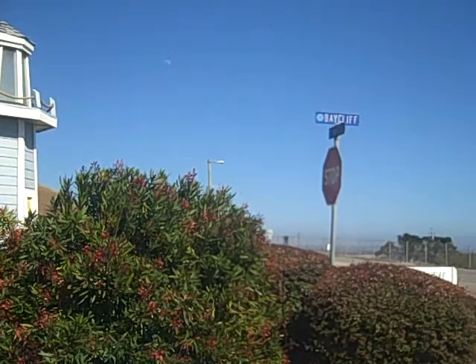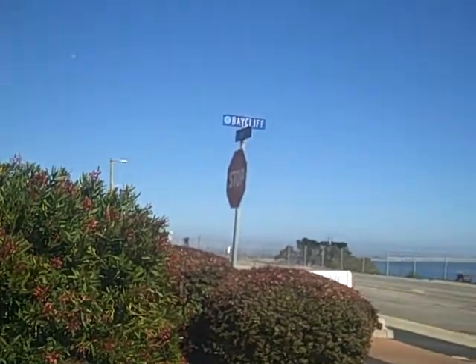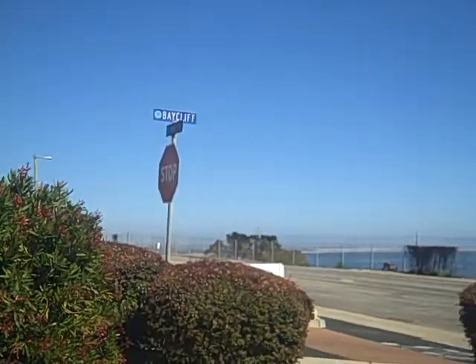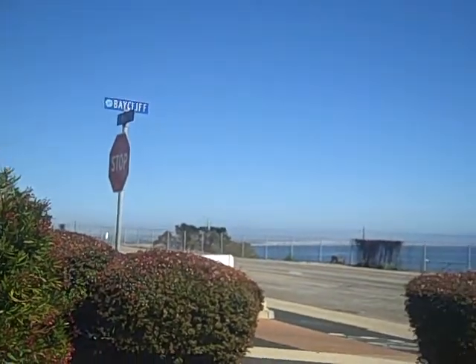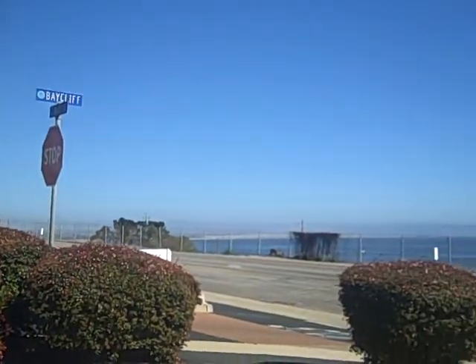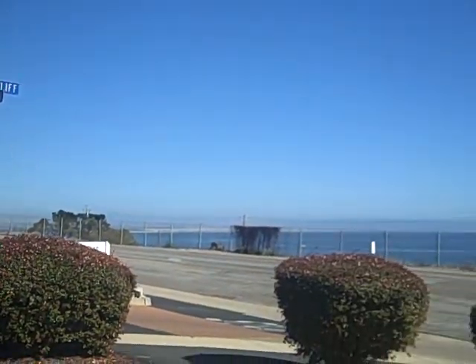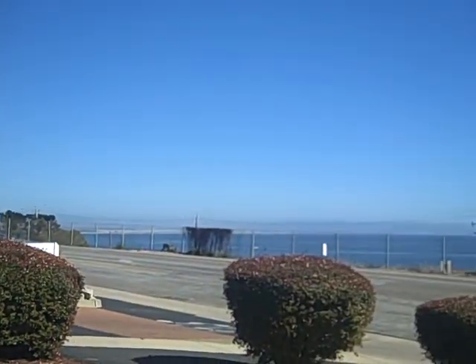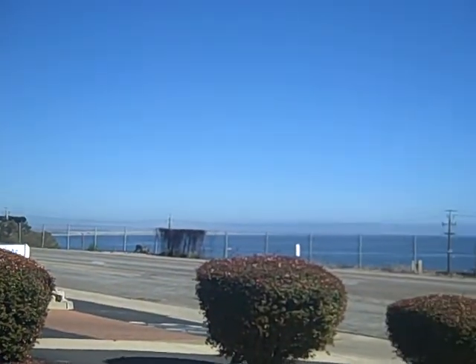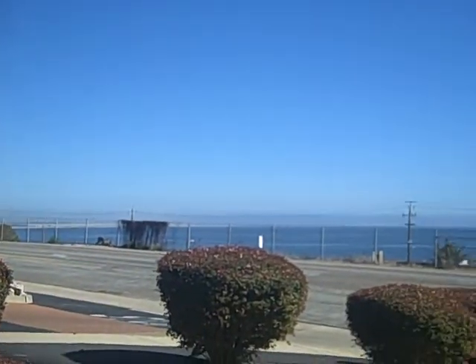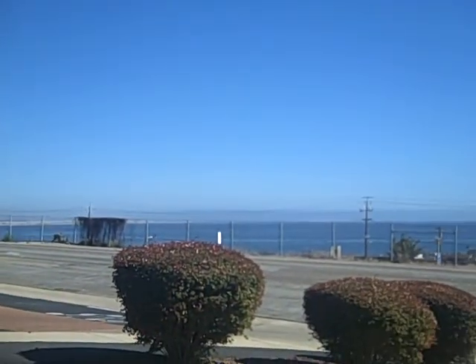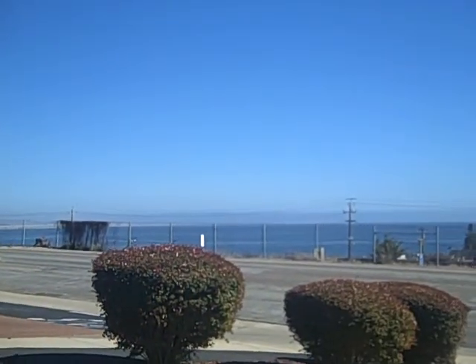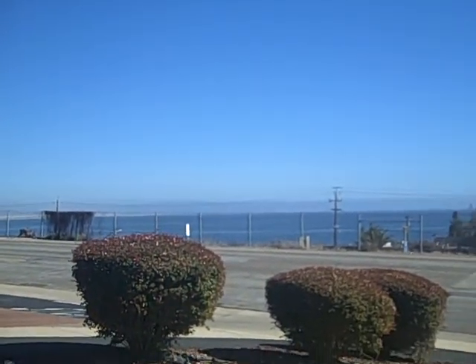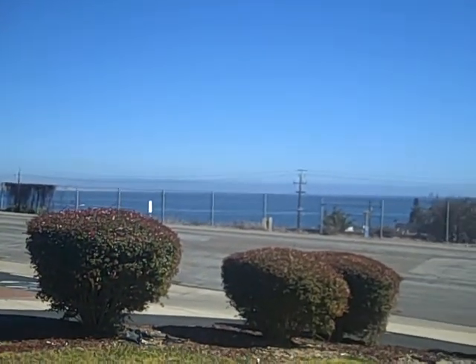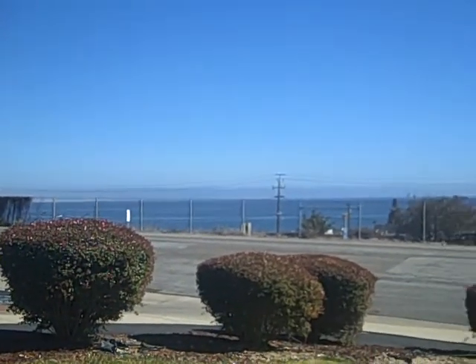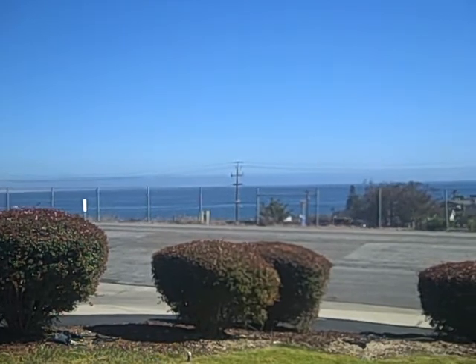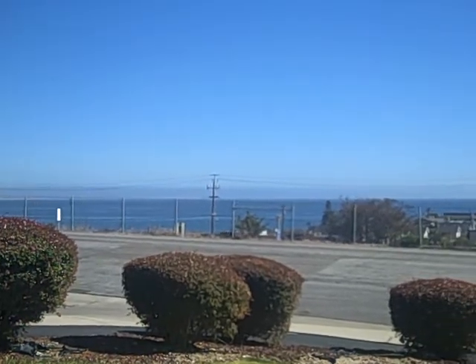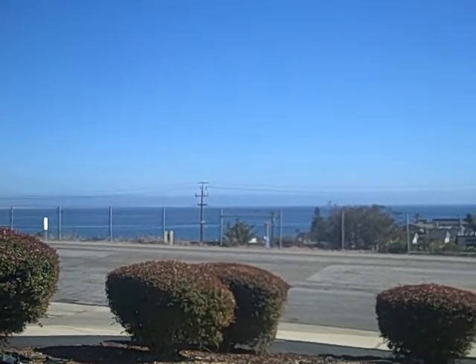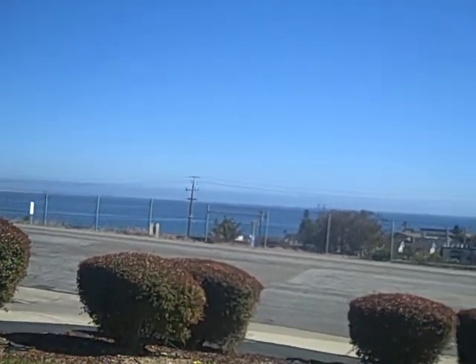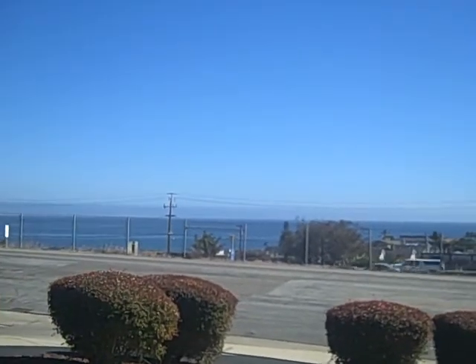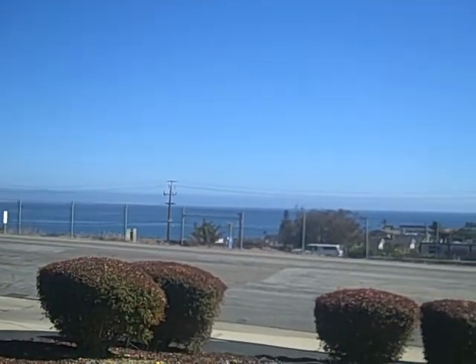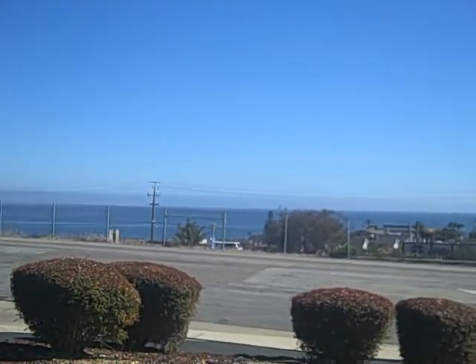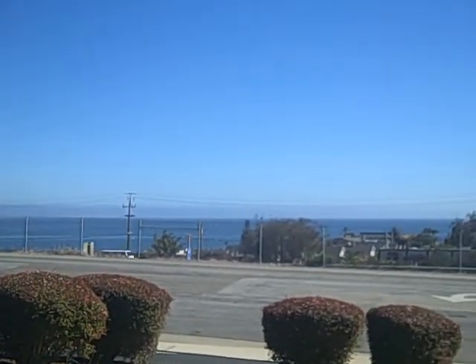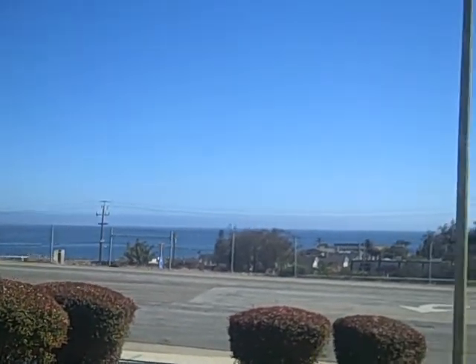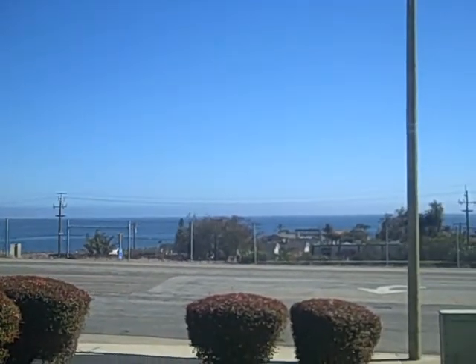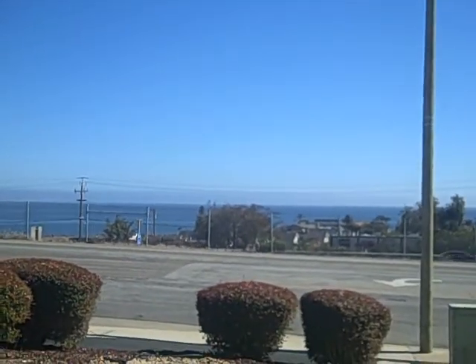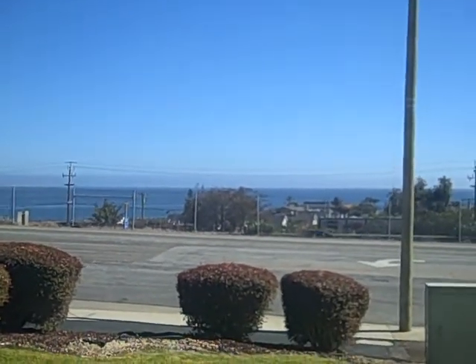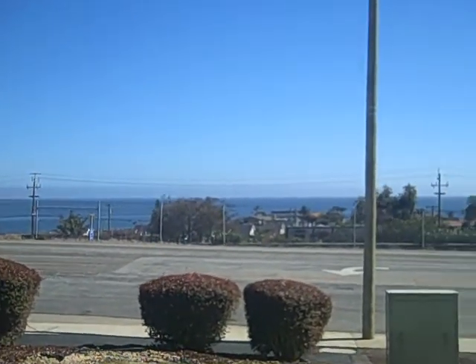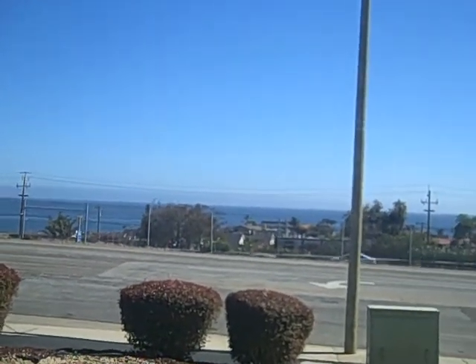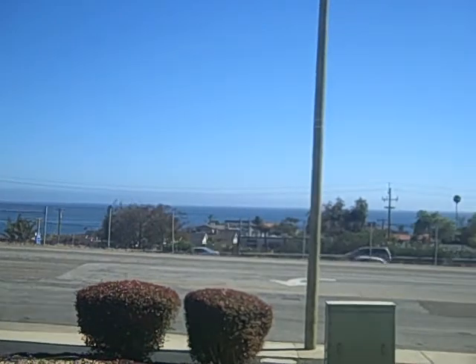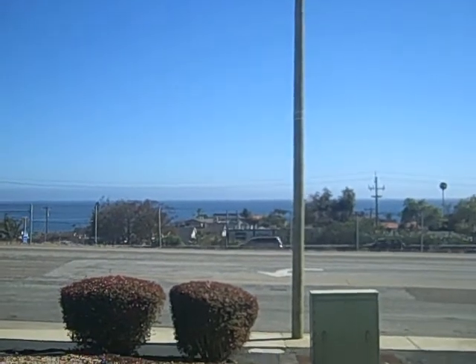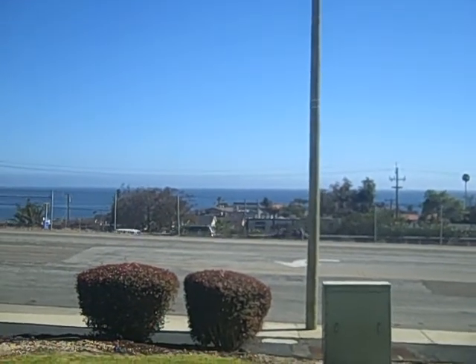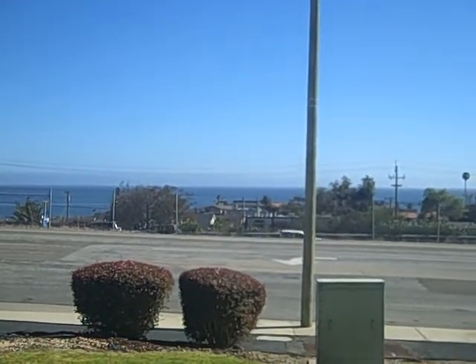It's my first listing here in Shell Beach and it is a two bedroom, two bath, one car garage, a little over 1,300 square feet, one level condo right across the street from the ocean.